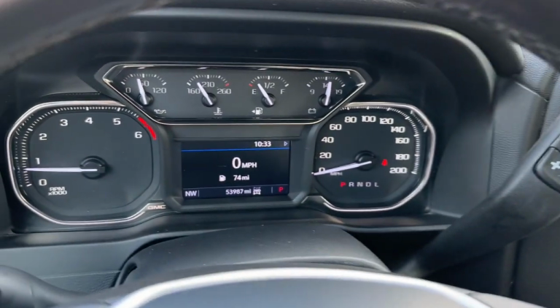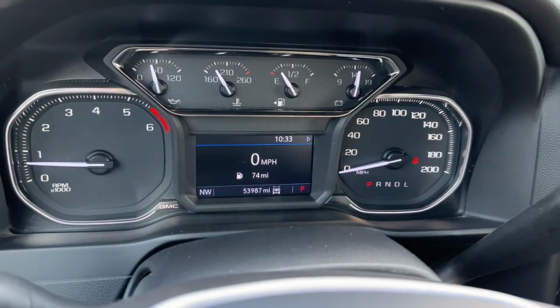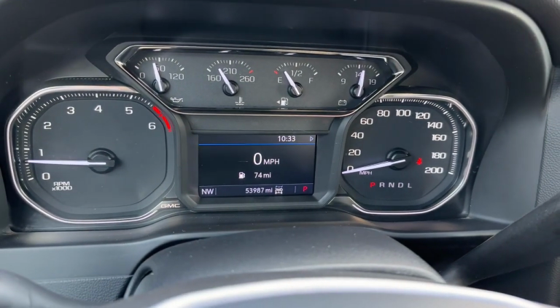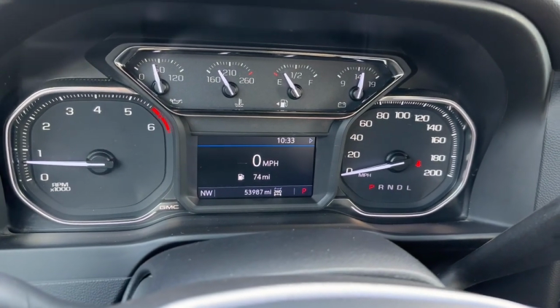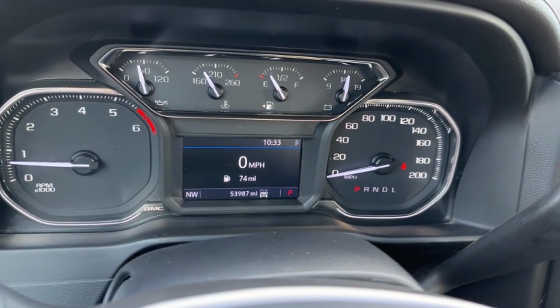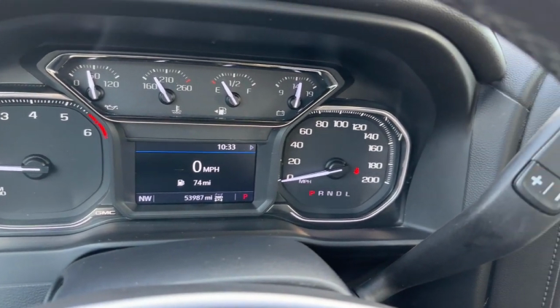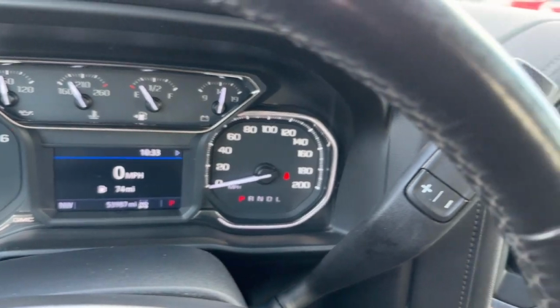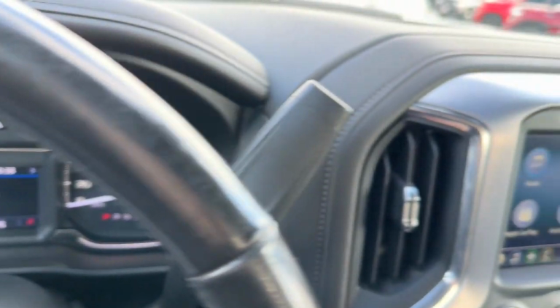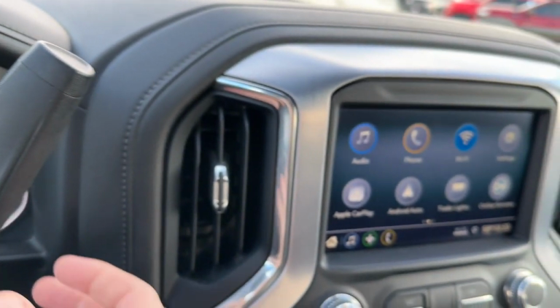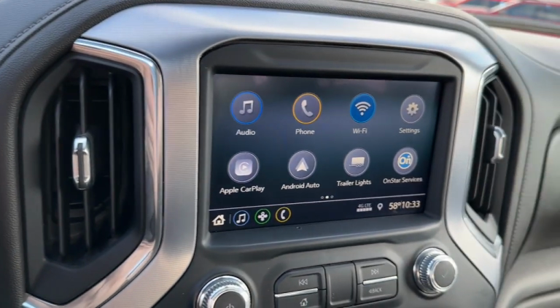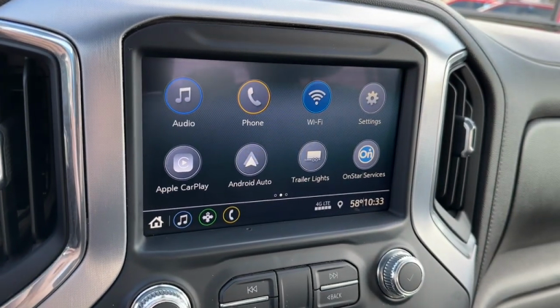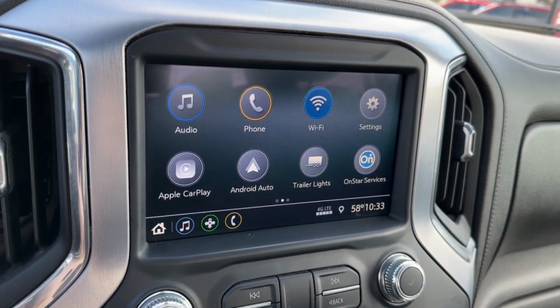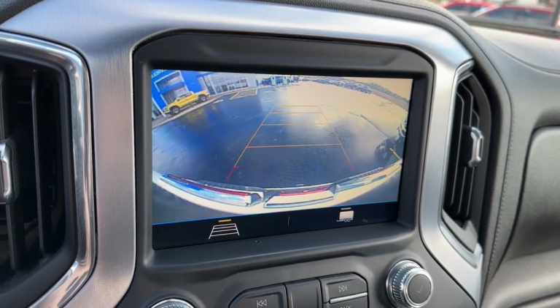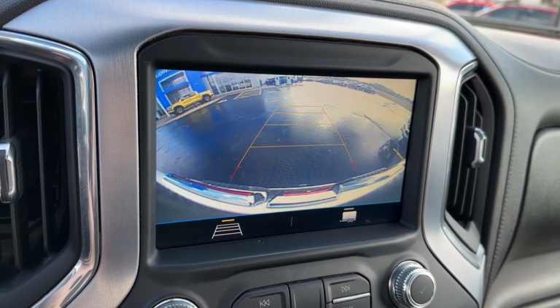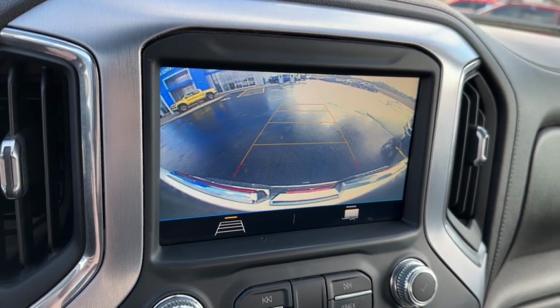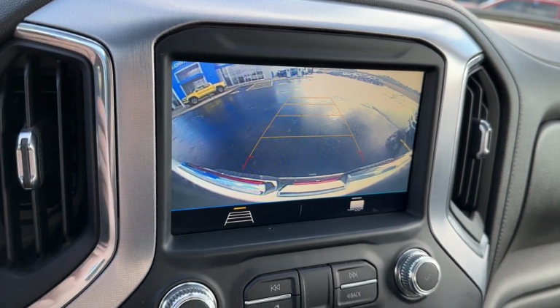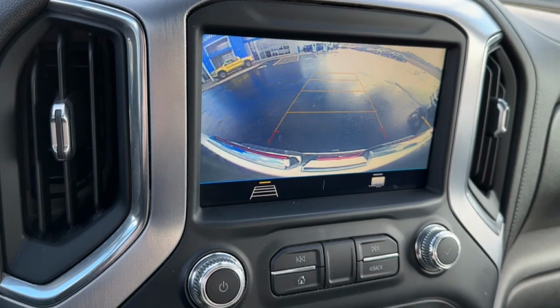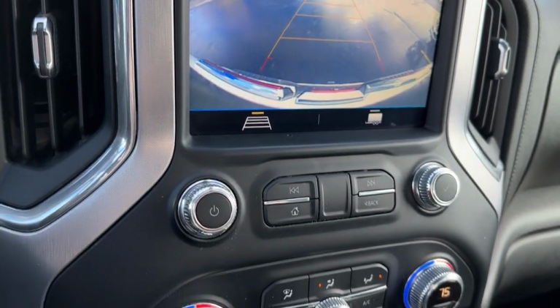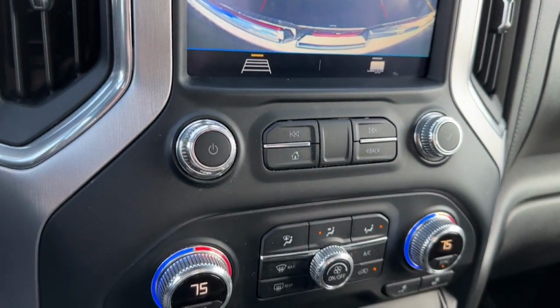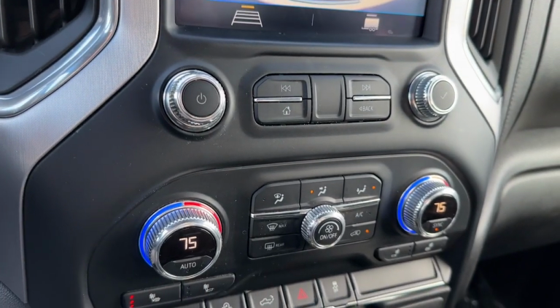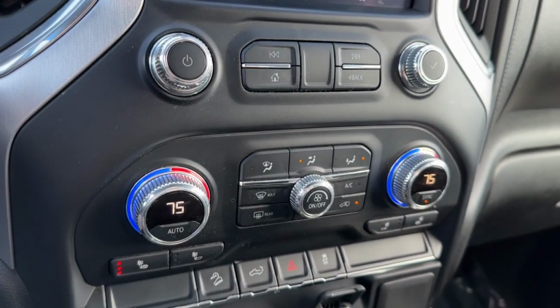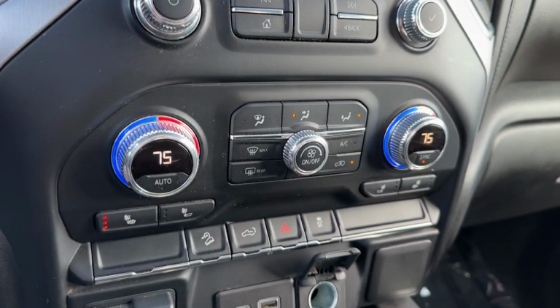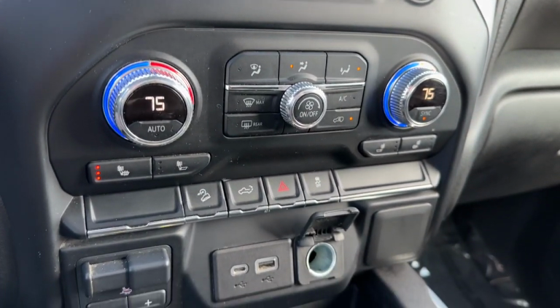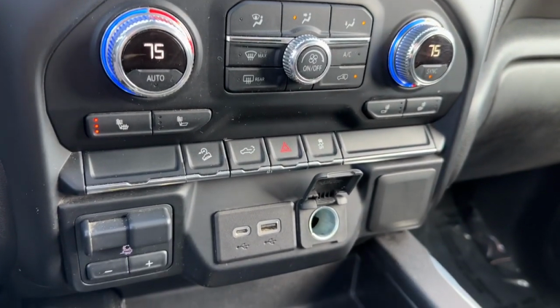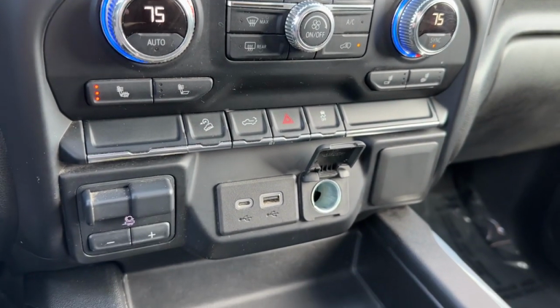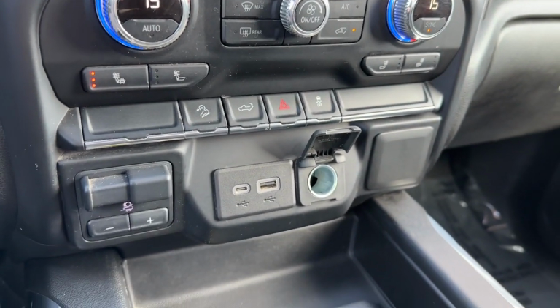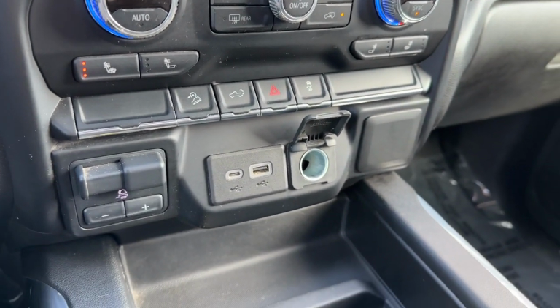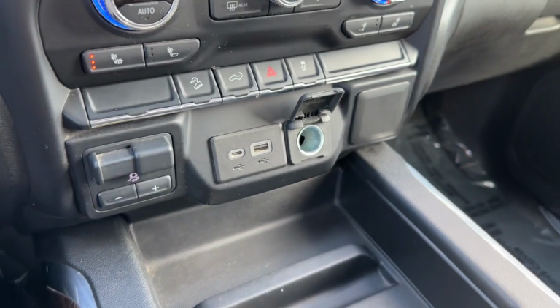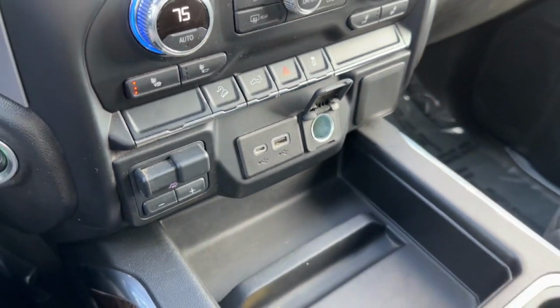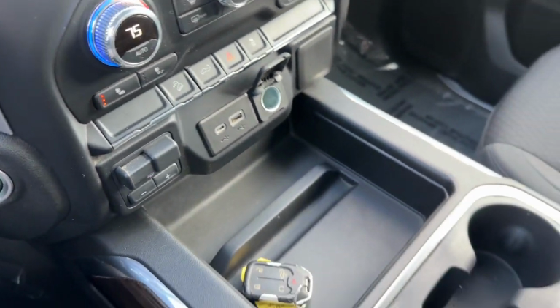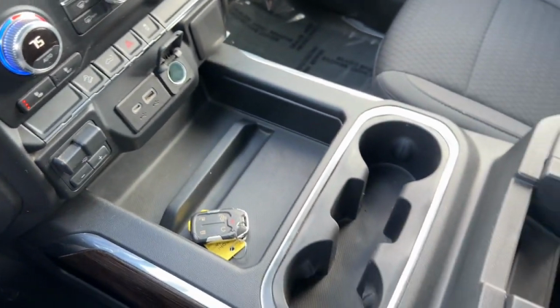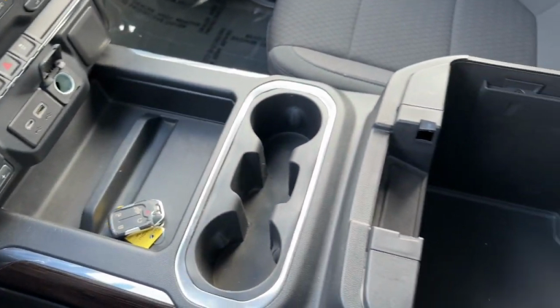Apple CarPlay and/or Android Auto, Keyless Entry, Premium Sound System, Backup Camera, Heated Mirrors, Satellite Radio, Steering Wheel Audio Controls, Electronic Stability Control, Heated Front Seat, Aluminum Wheels.